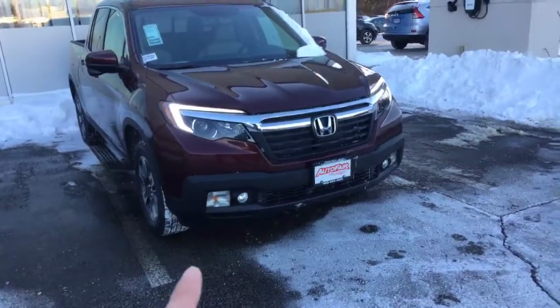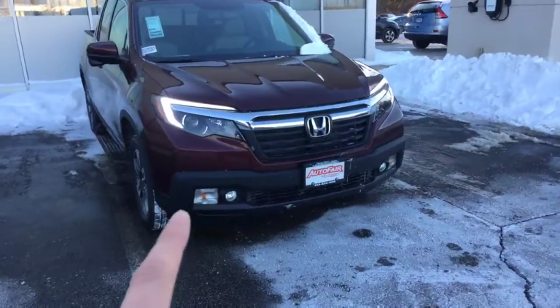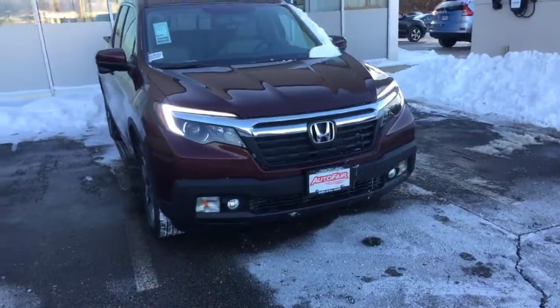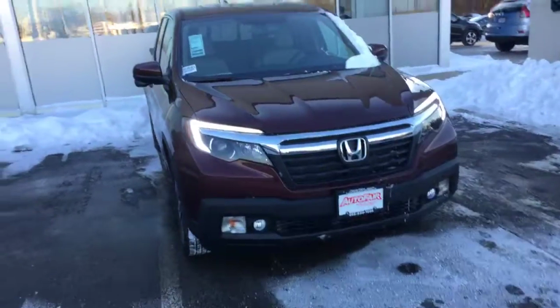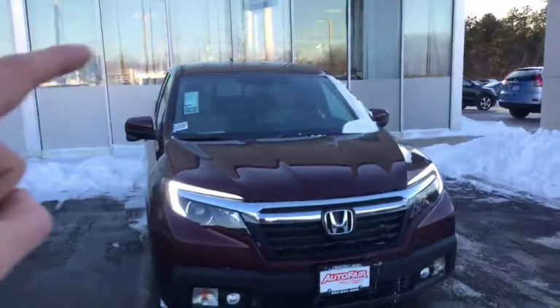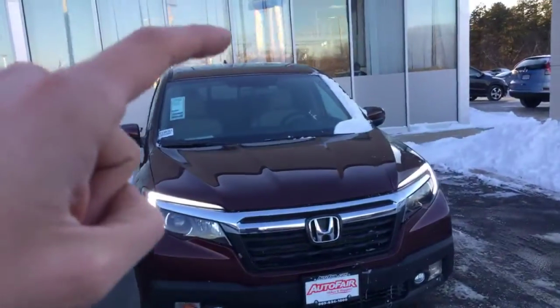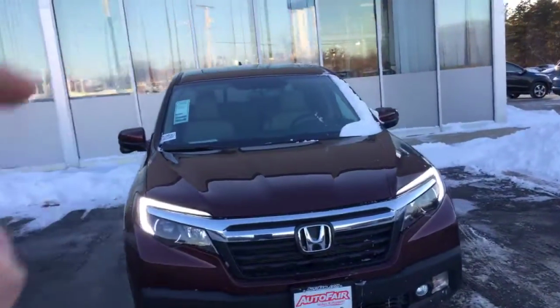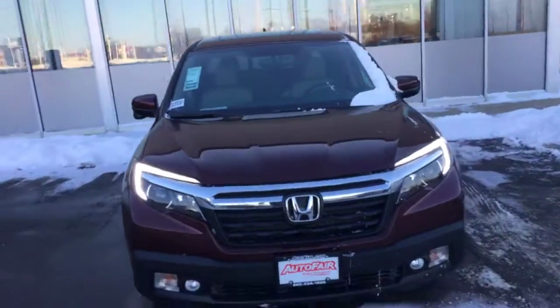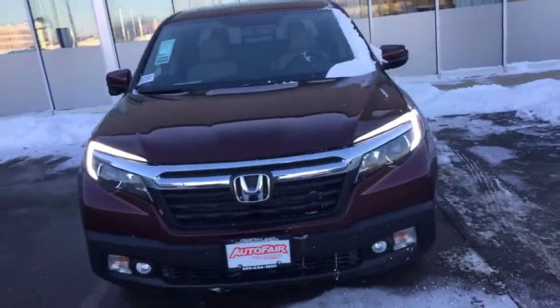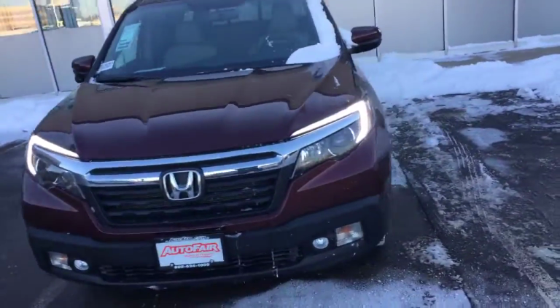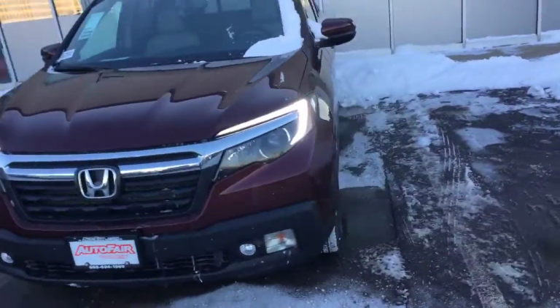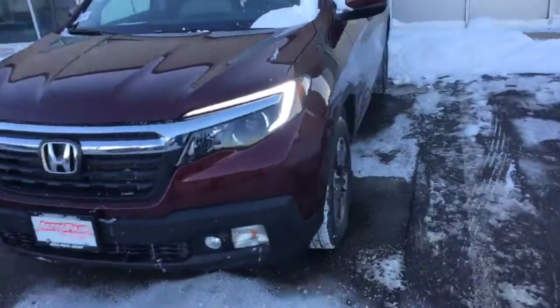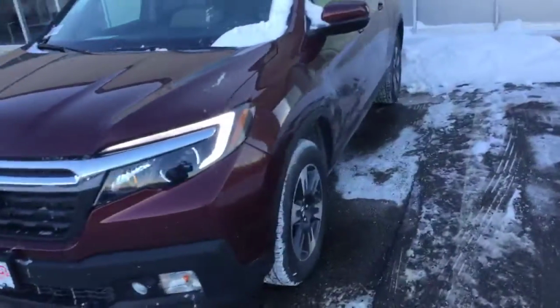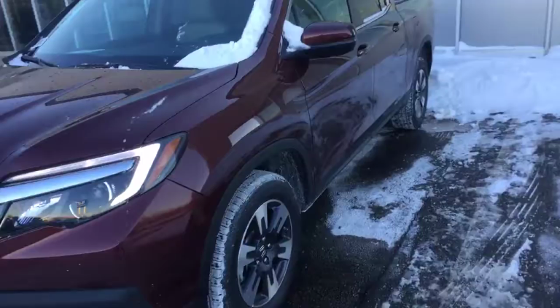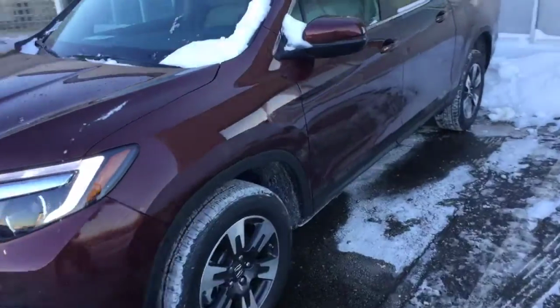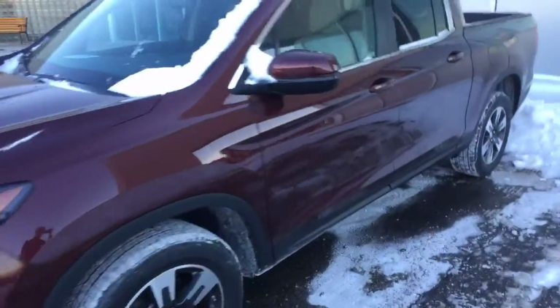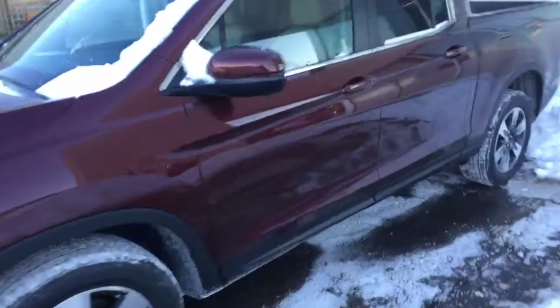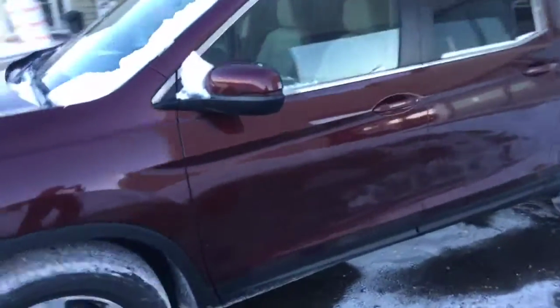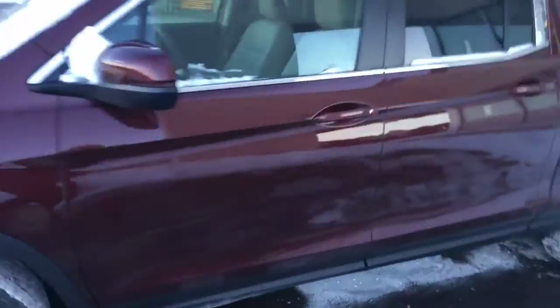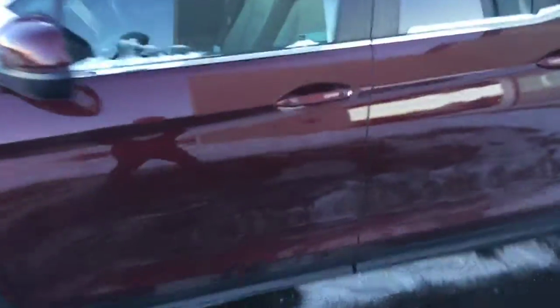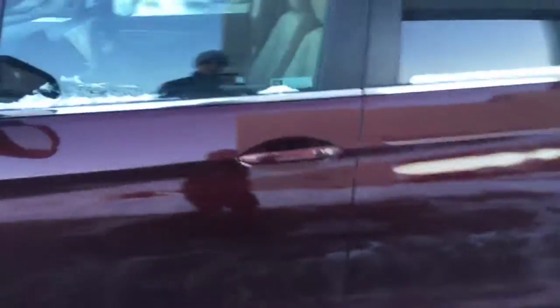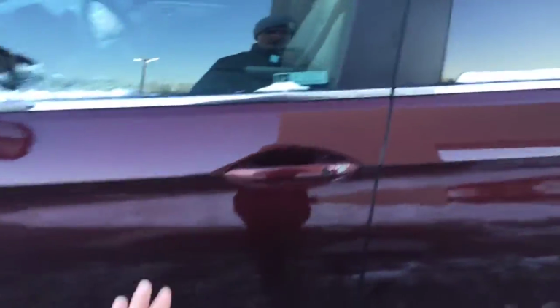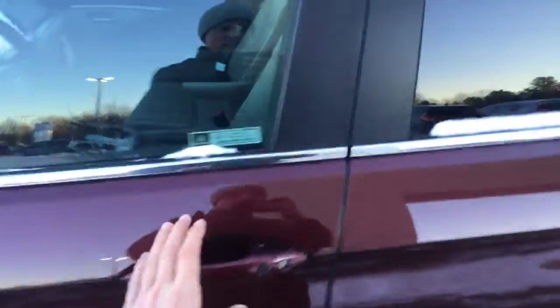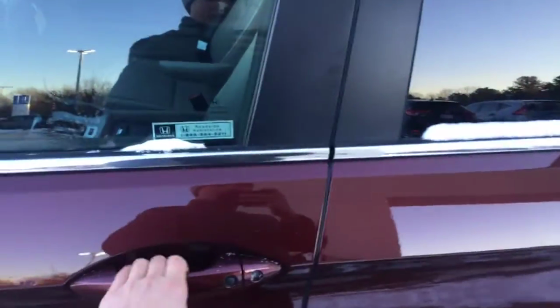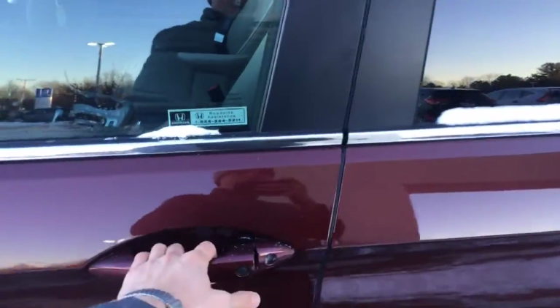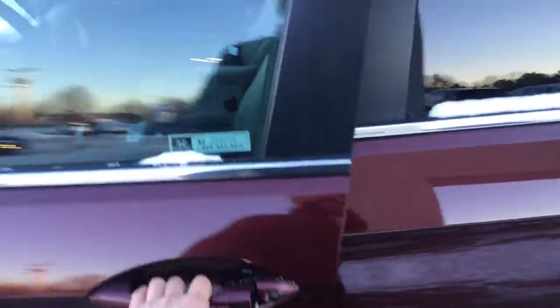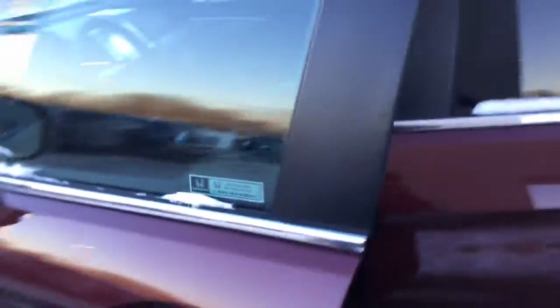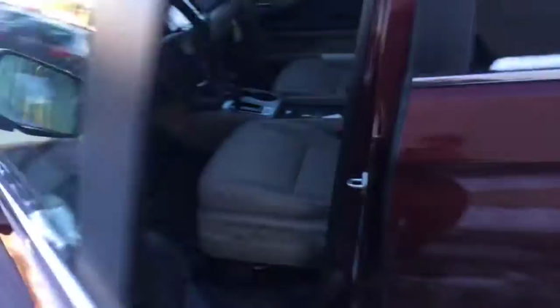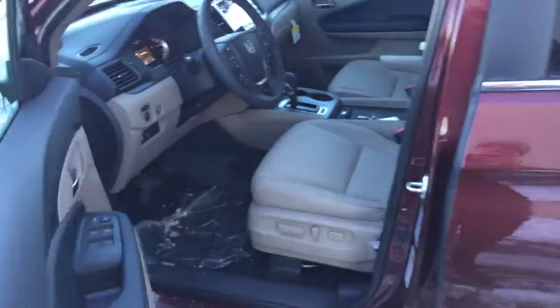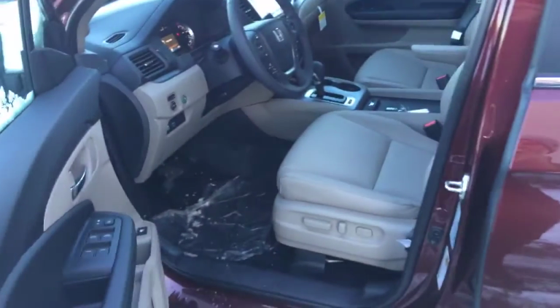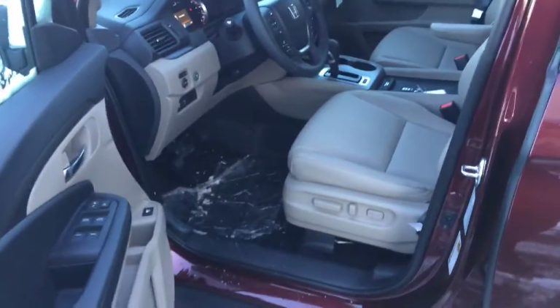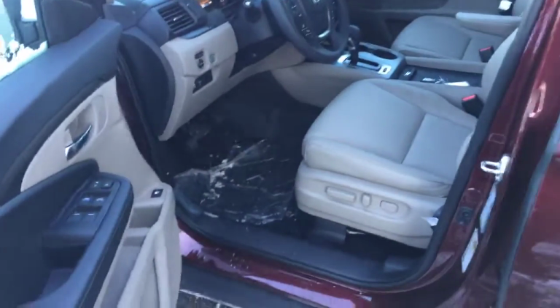It comes with fog lamps and a moonroof on the right side. It's also got the Honda smart entry system, which makes it very easy to access the vehicle.